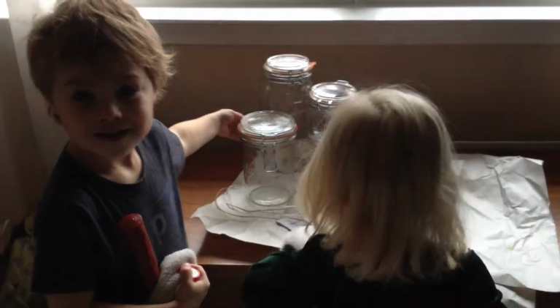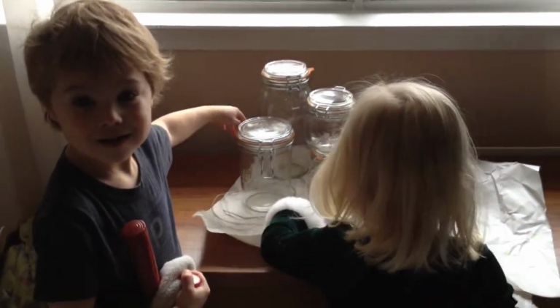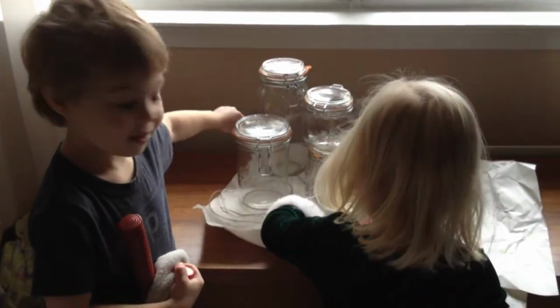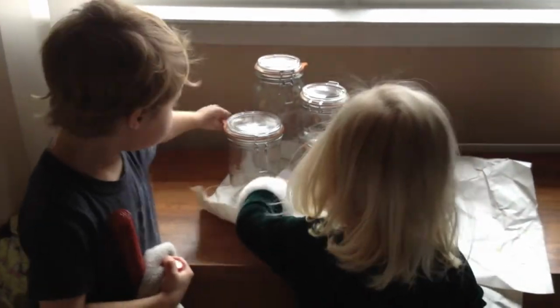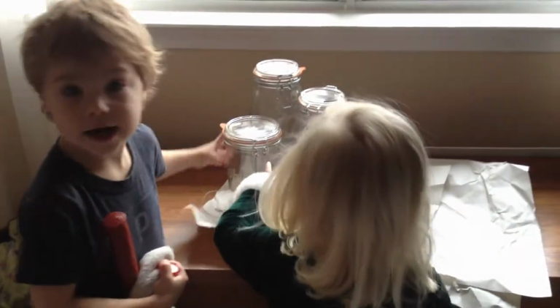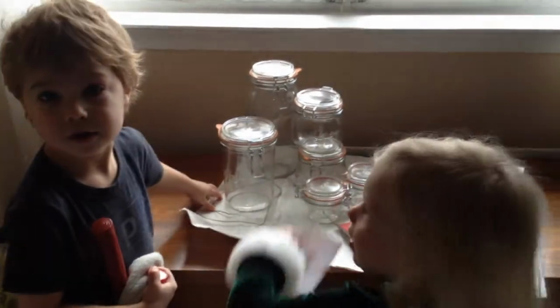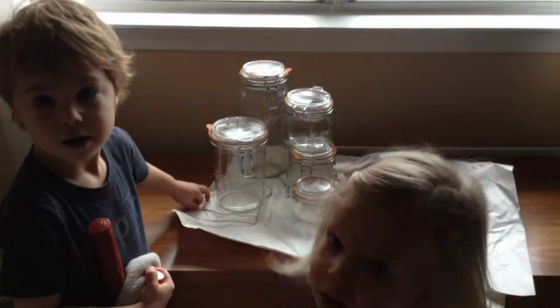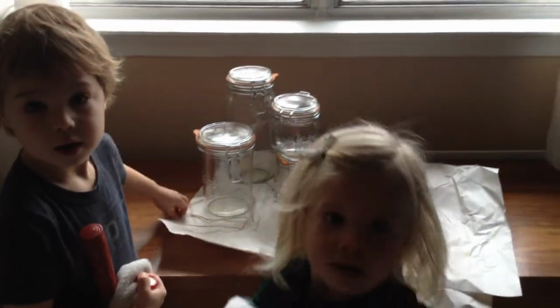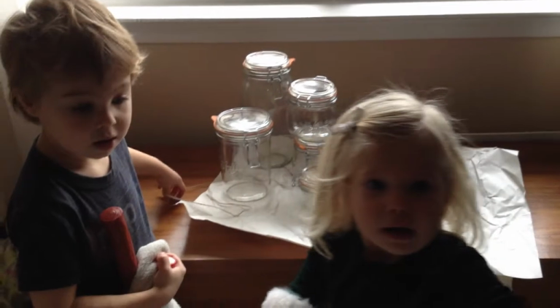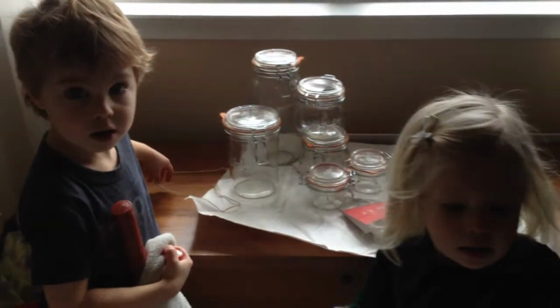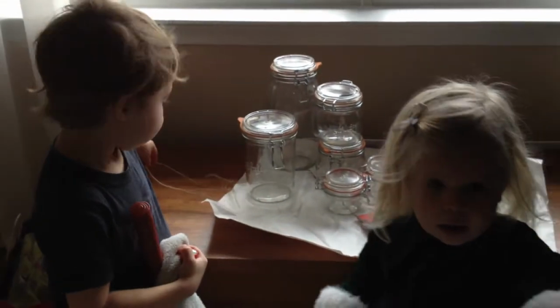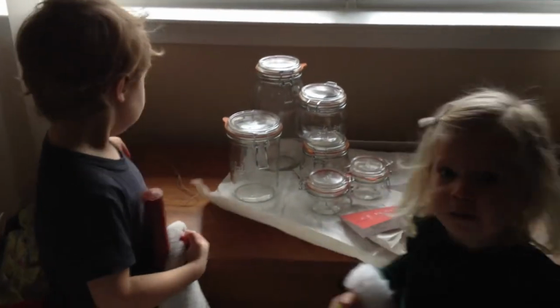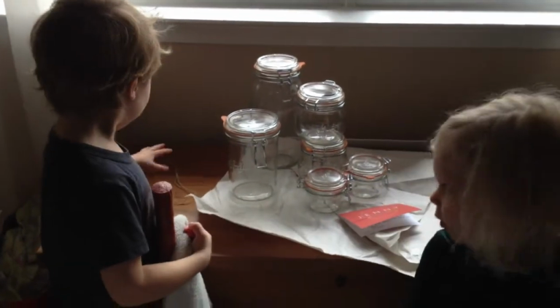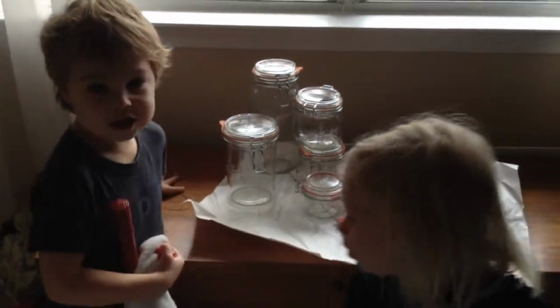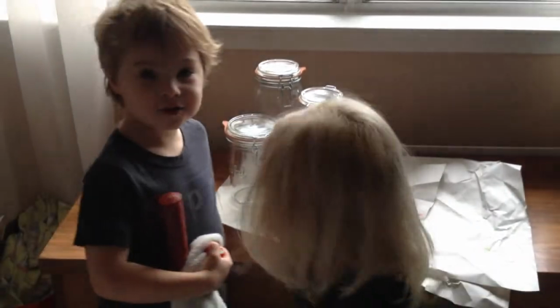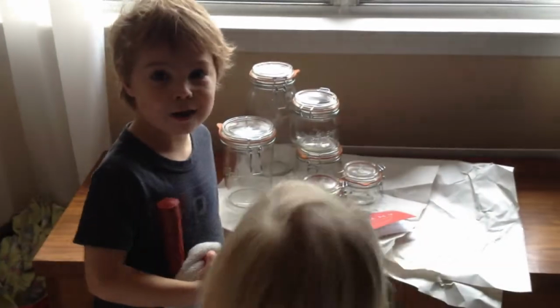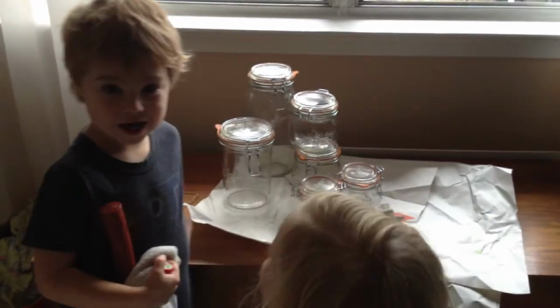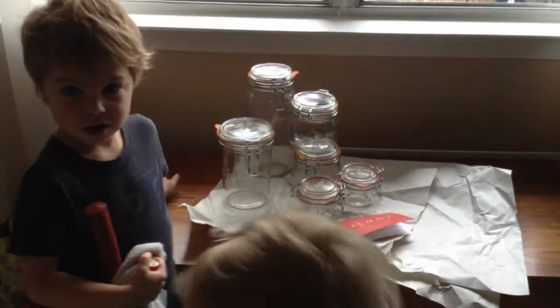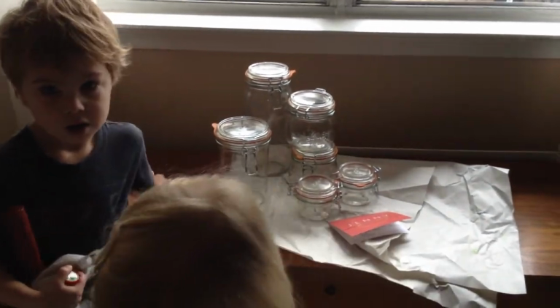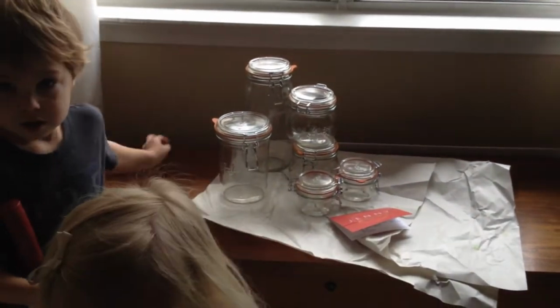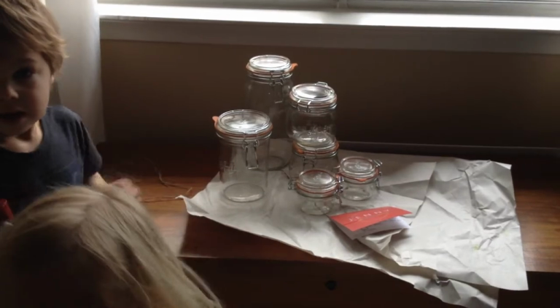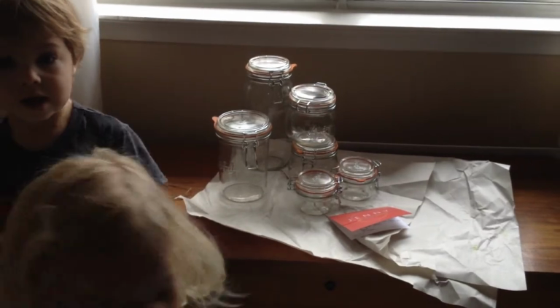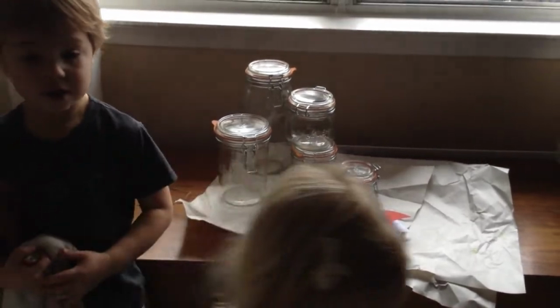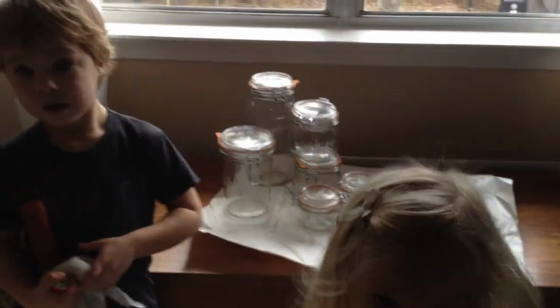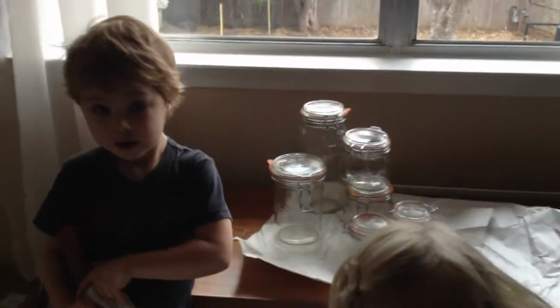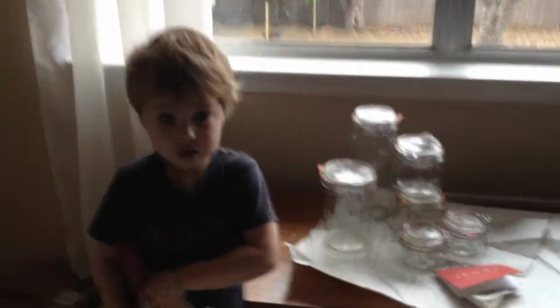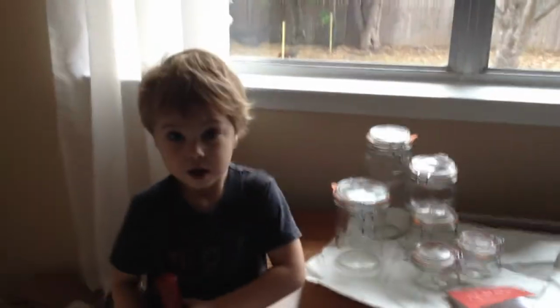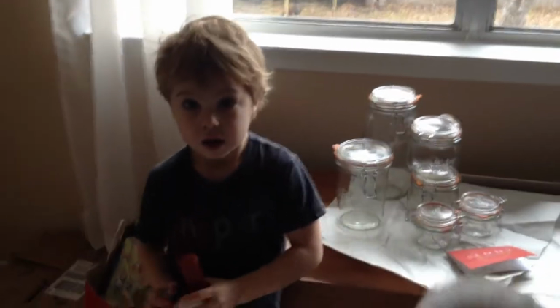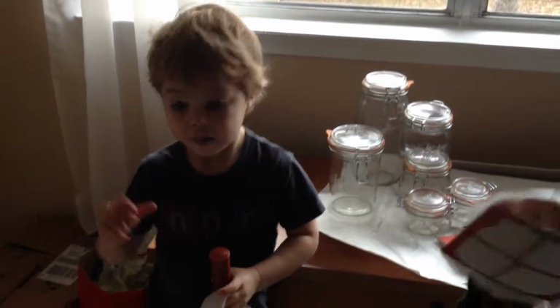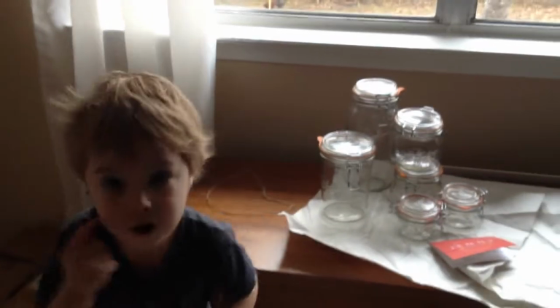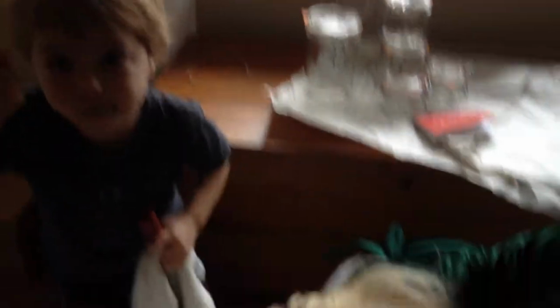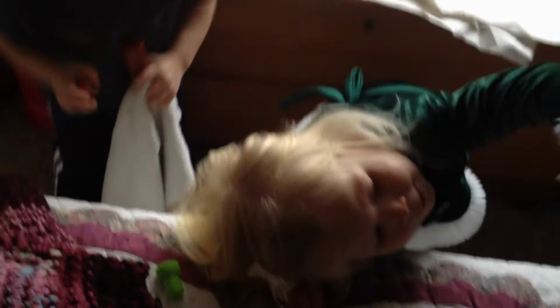What are they made out of? Glass. Yeah, tell me about glass. What did Mommy say about glass? It will shatter and break. Yeah, so we have to be what? Careful. Careful, that's right.